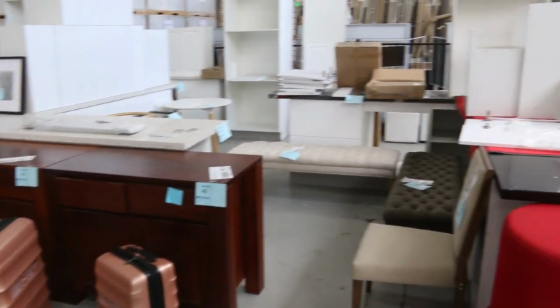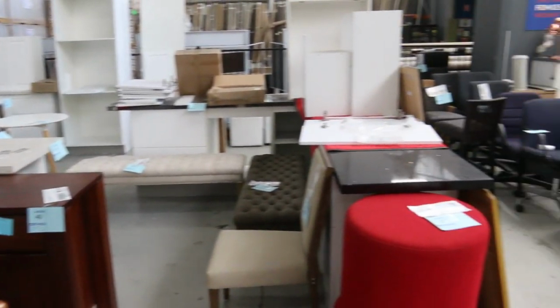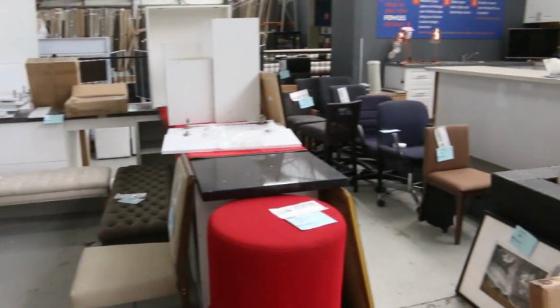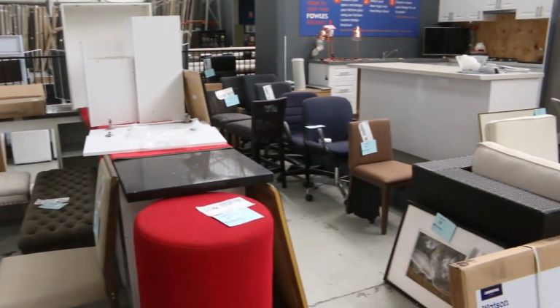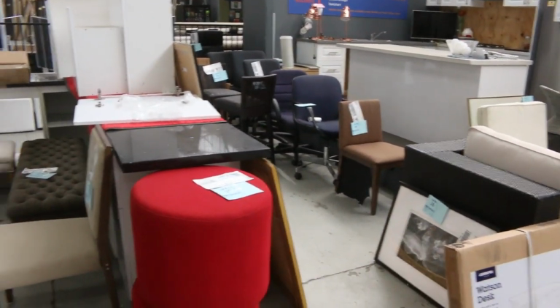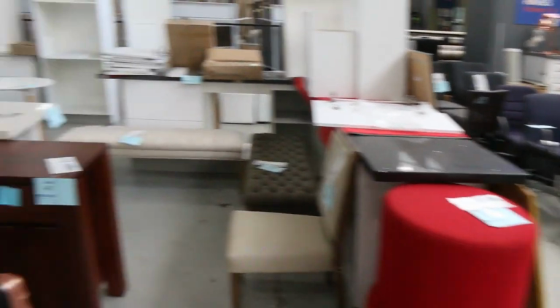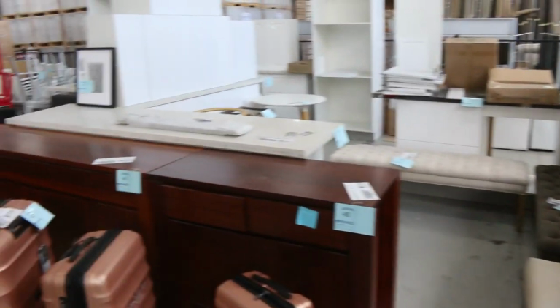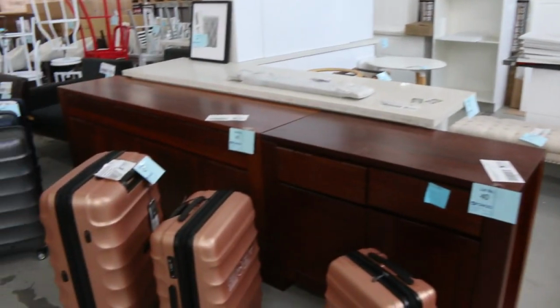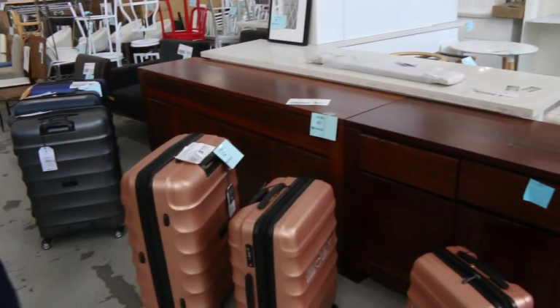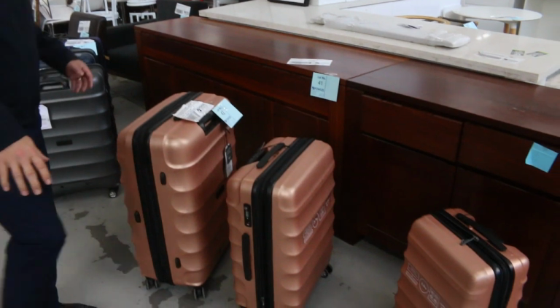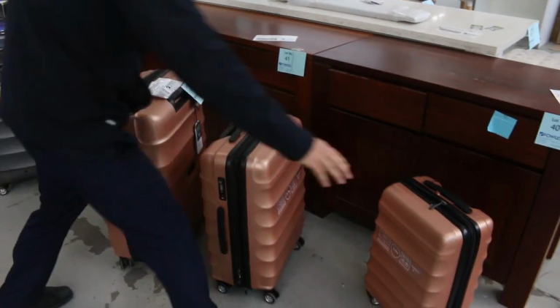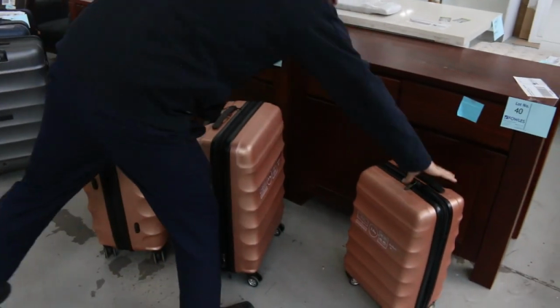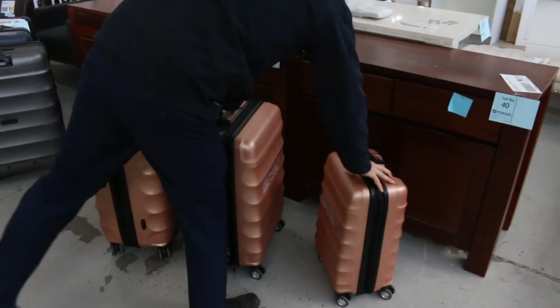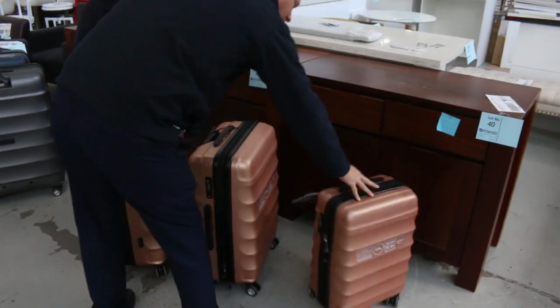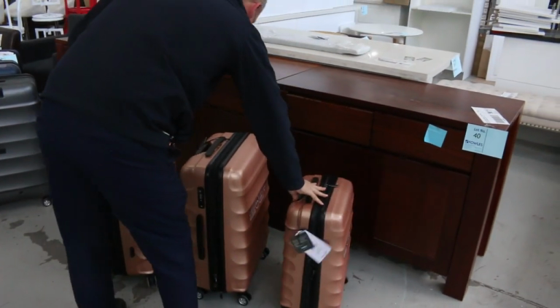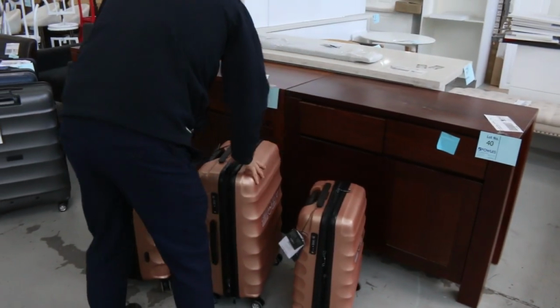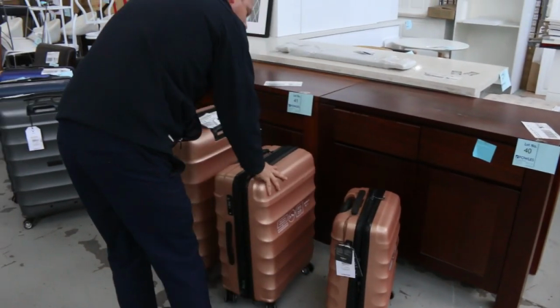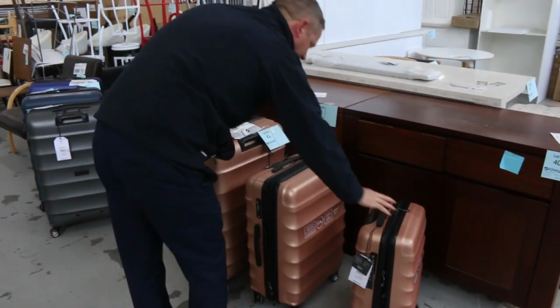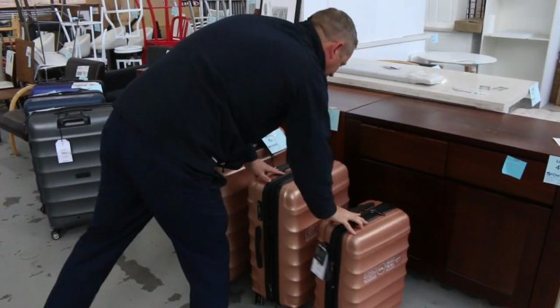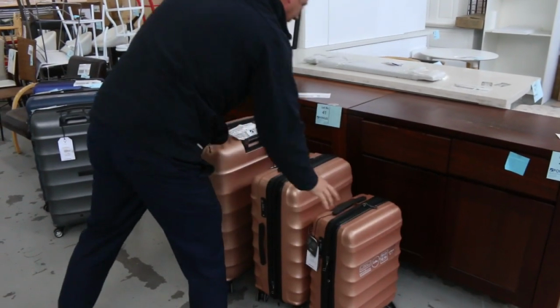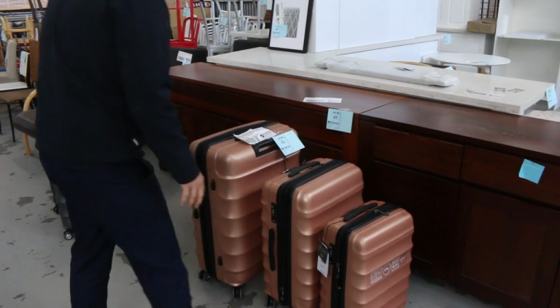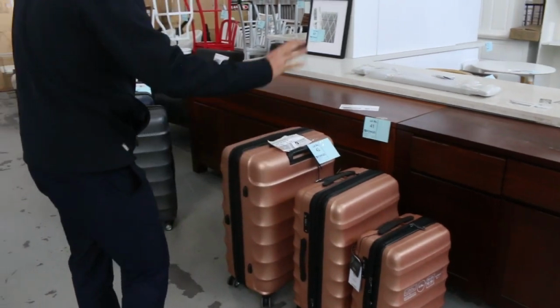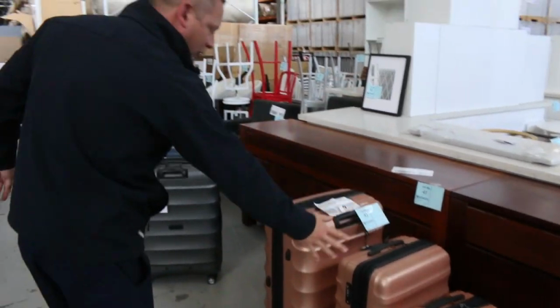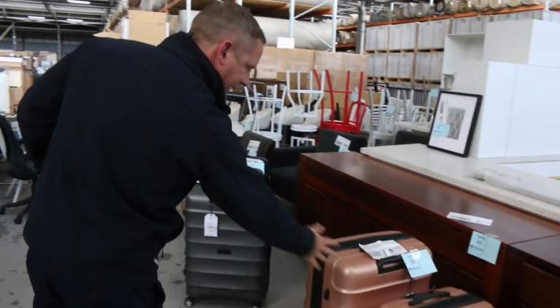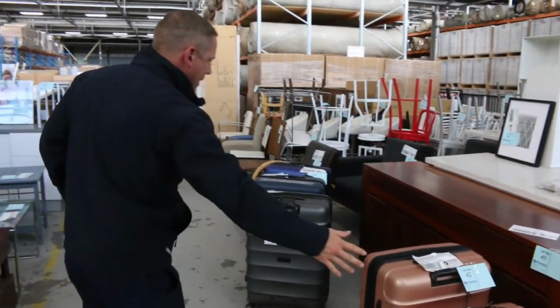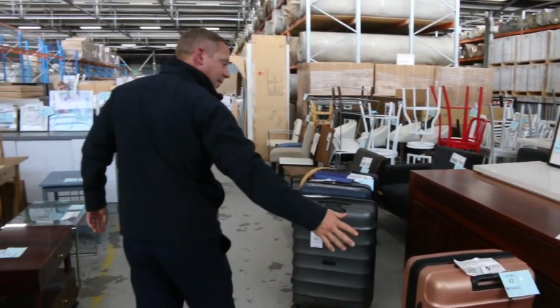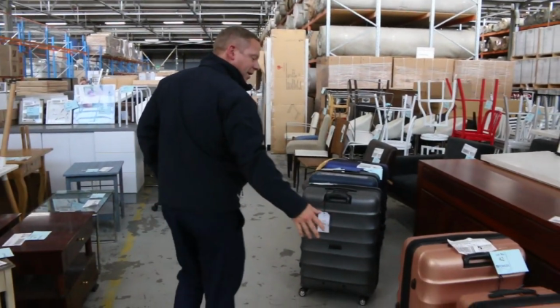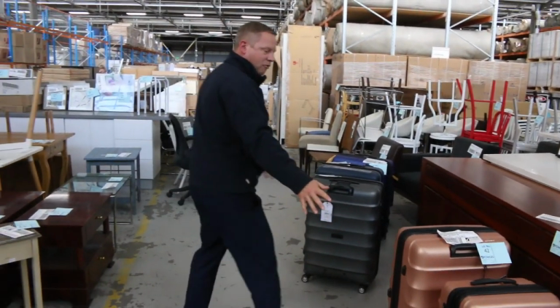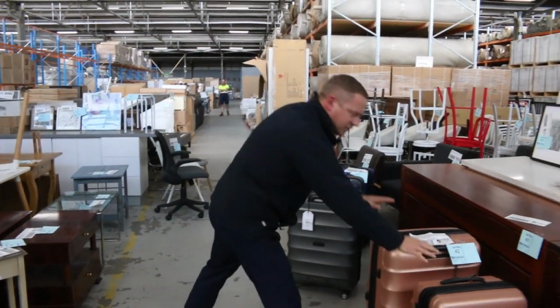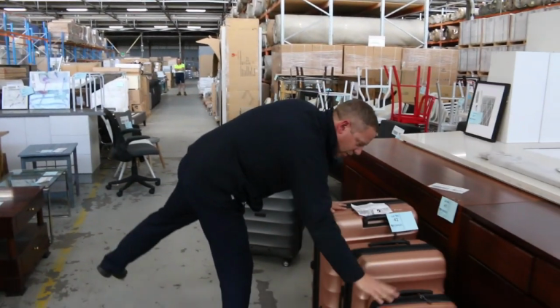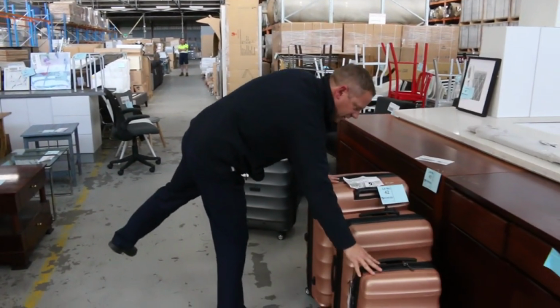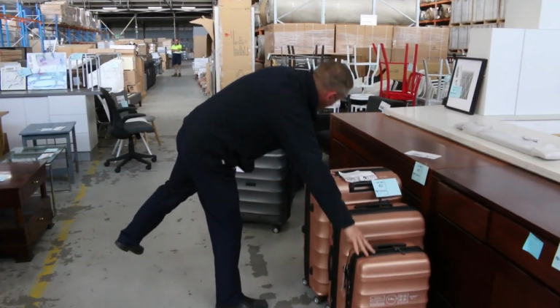A couple of kitchens over the back there. The suitcase set still has the three-piece set — it's a very well-known brand we can't mention on television, but it's absolutely sensational. You get the three pieces, and they're worth about $900 in the shops.